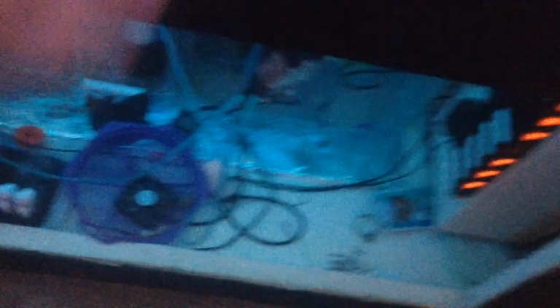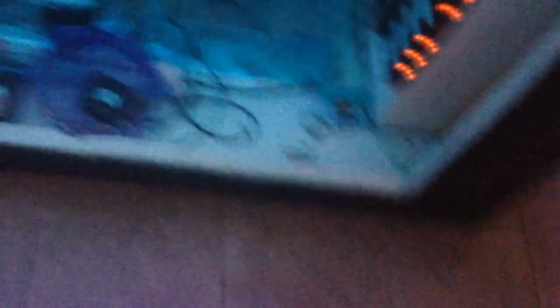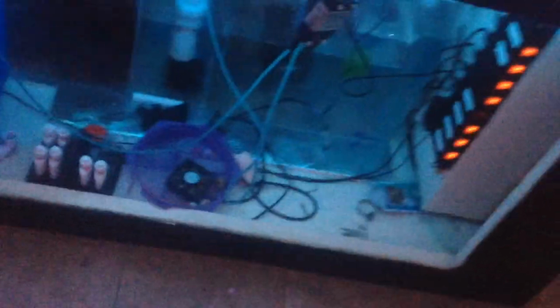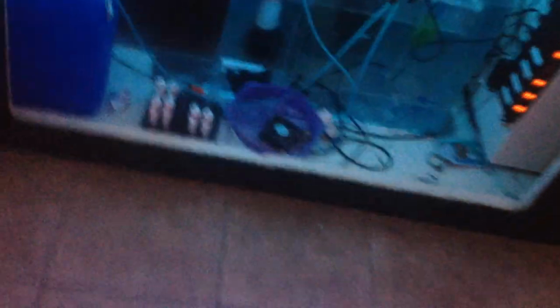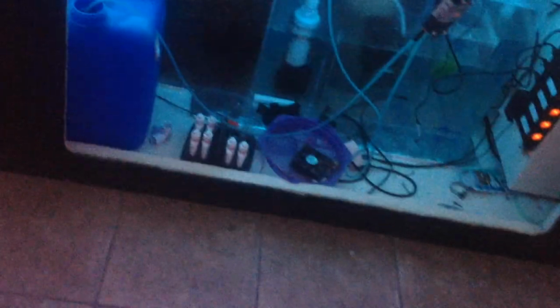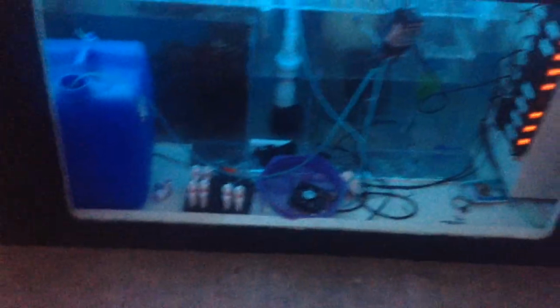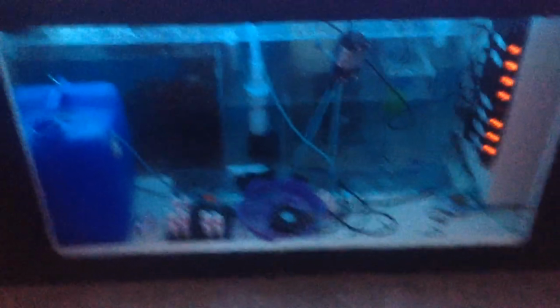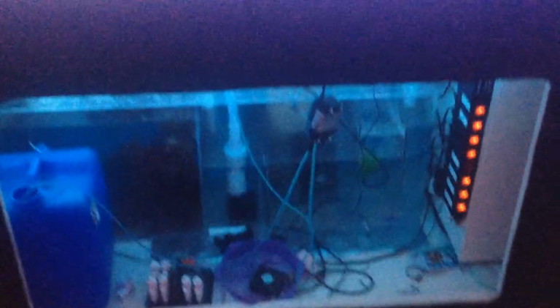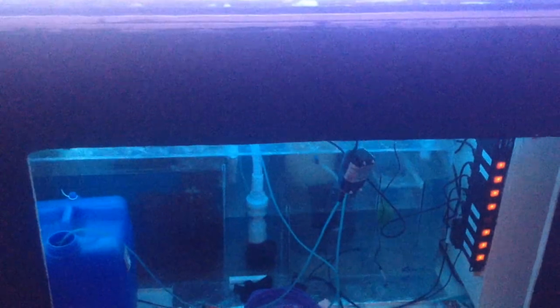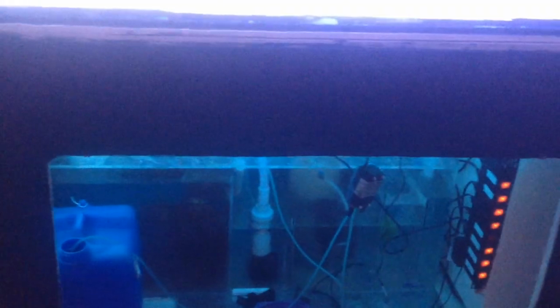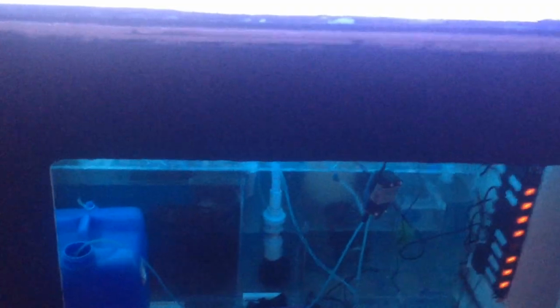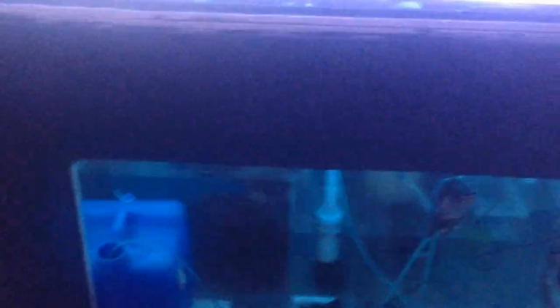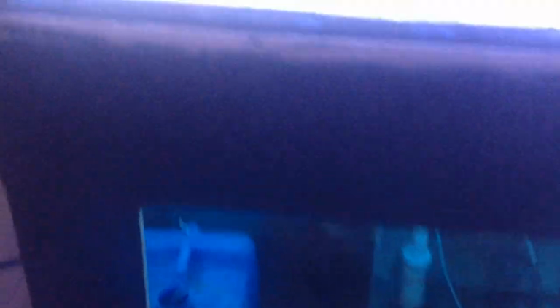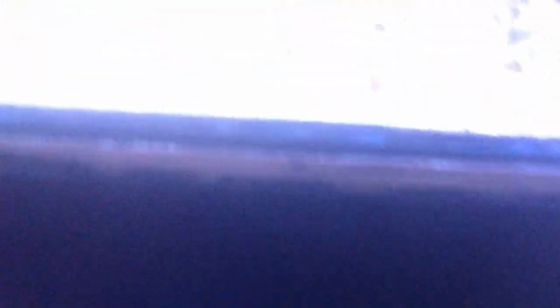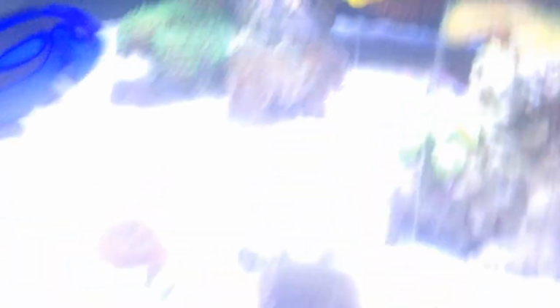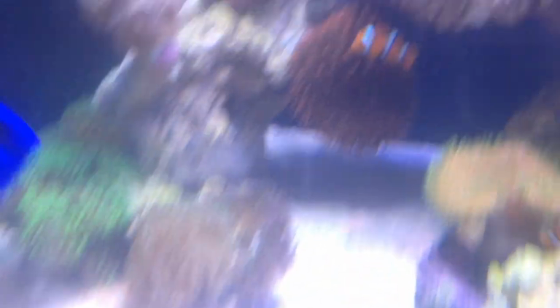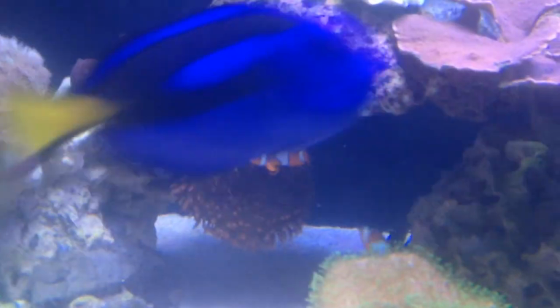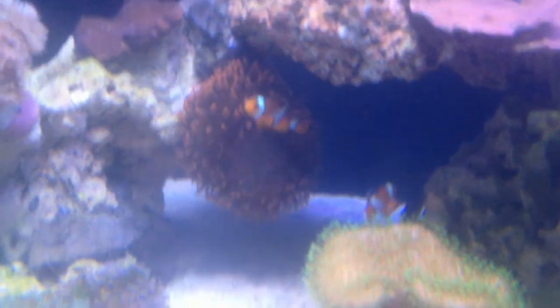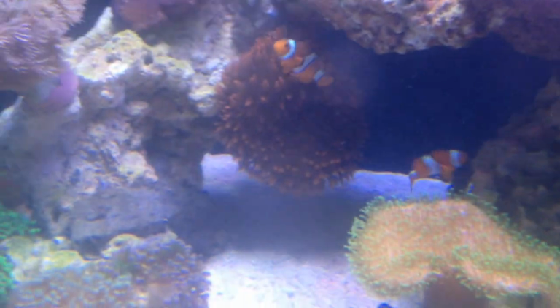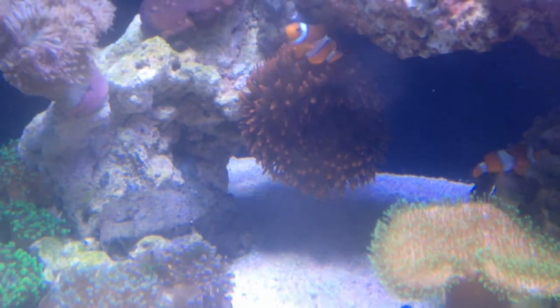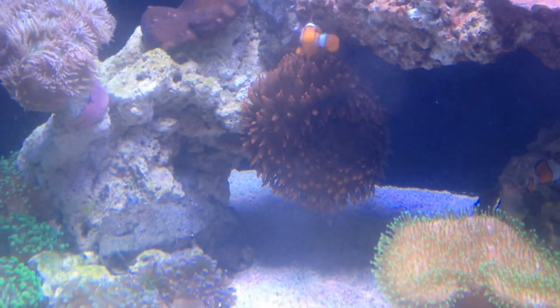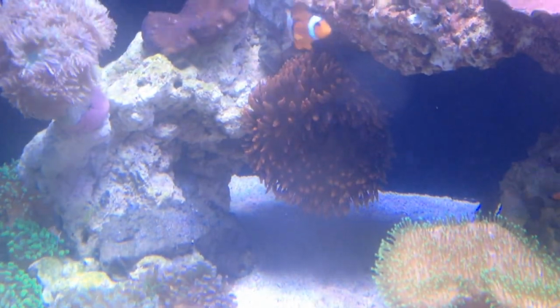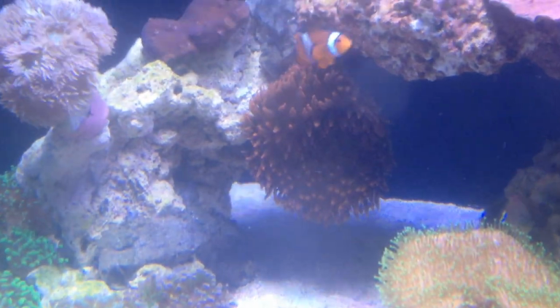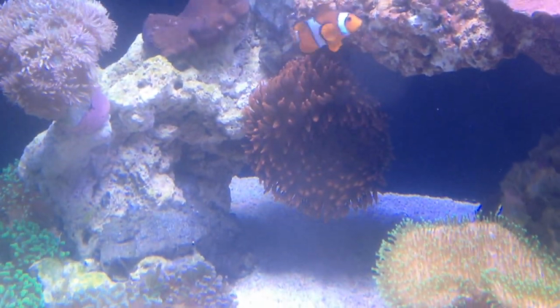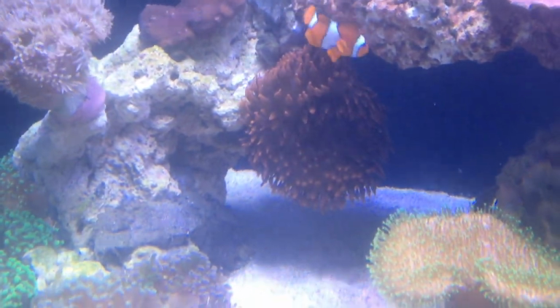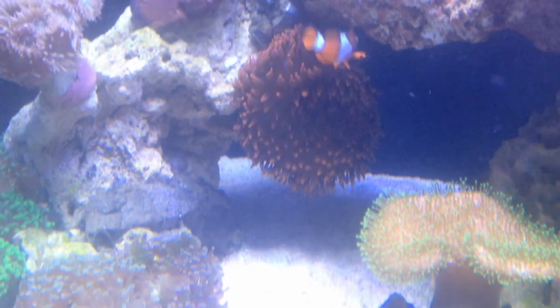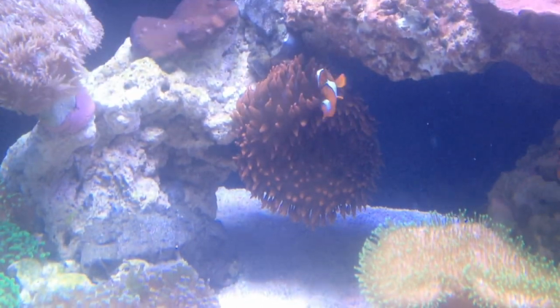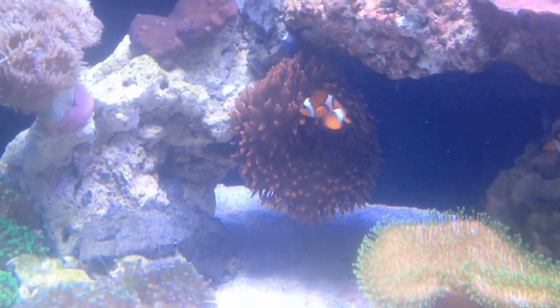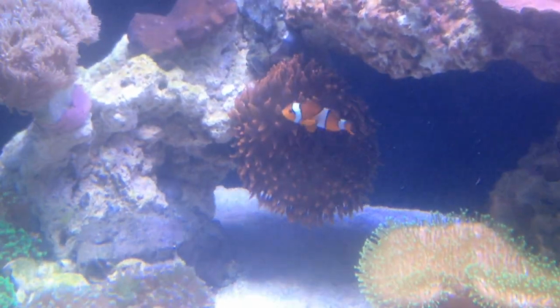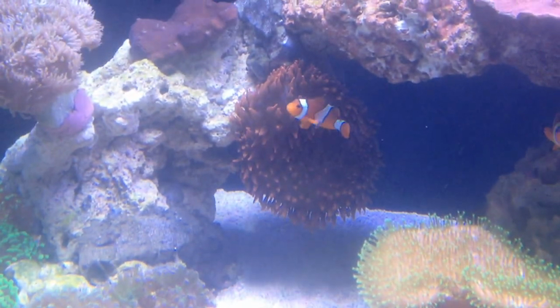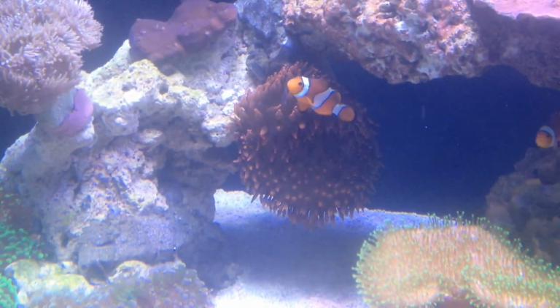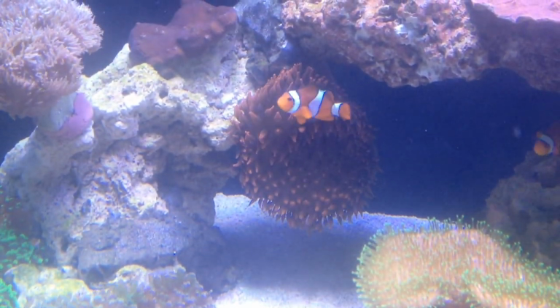I really don't want to give too much of the tank away right now, just because I'm going to be doing an unveil video coming up. The unveil video is going to be pretty epic.